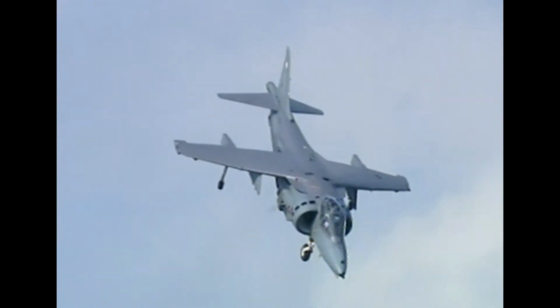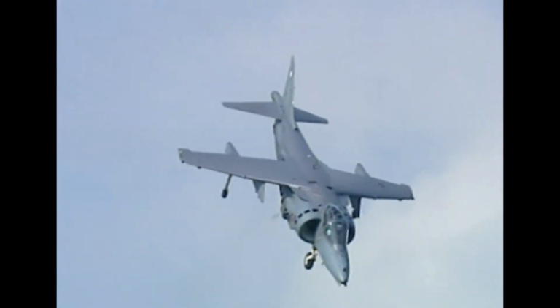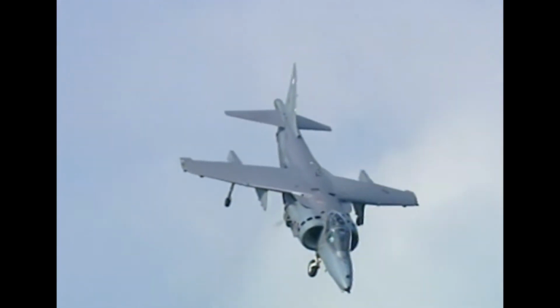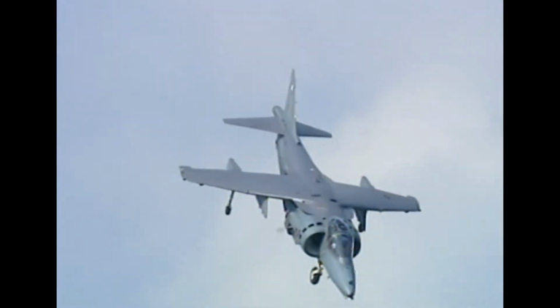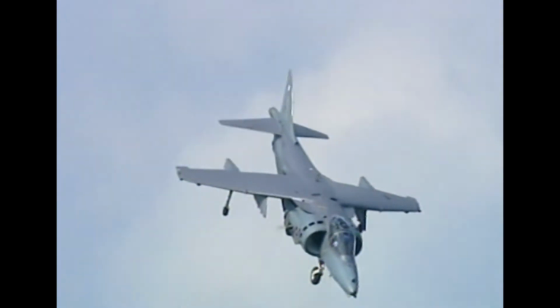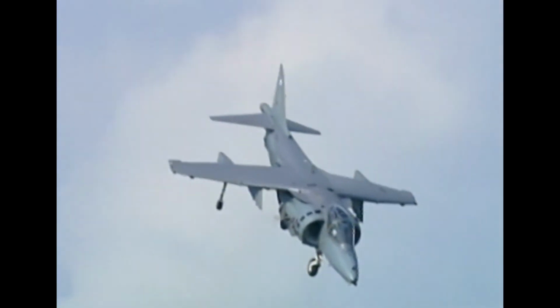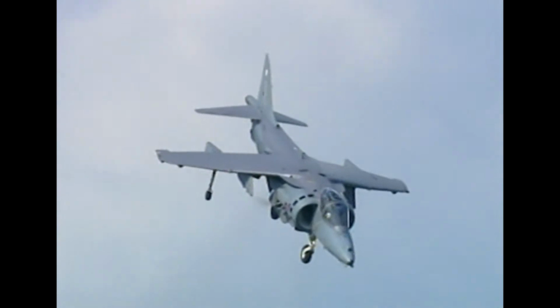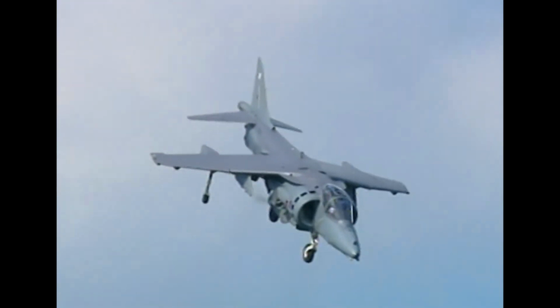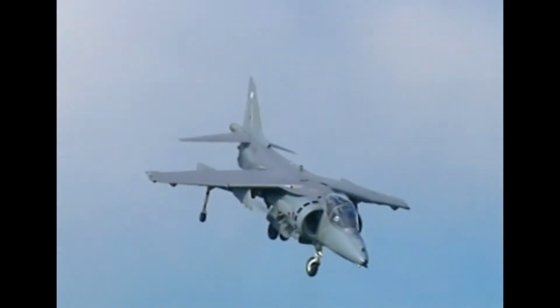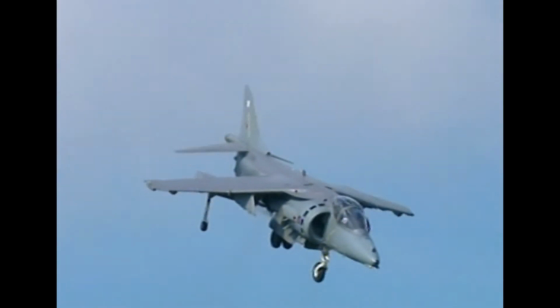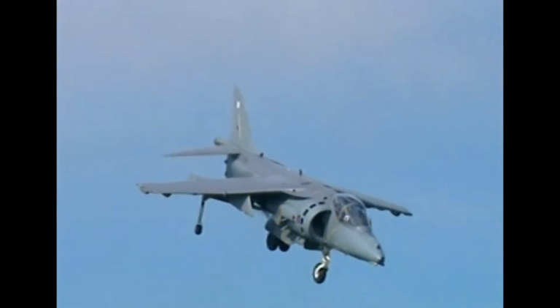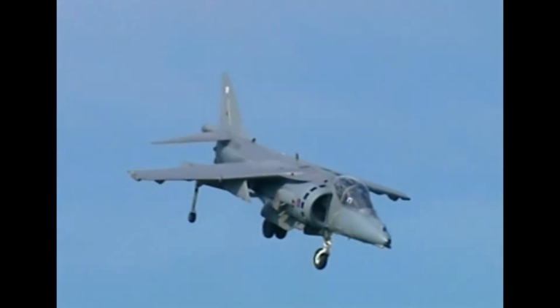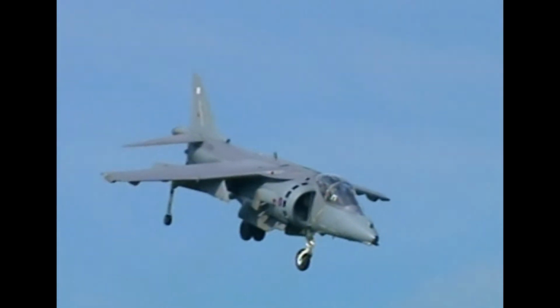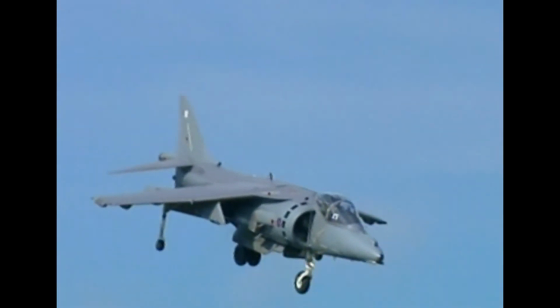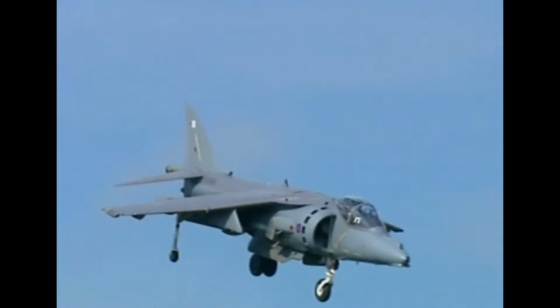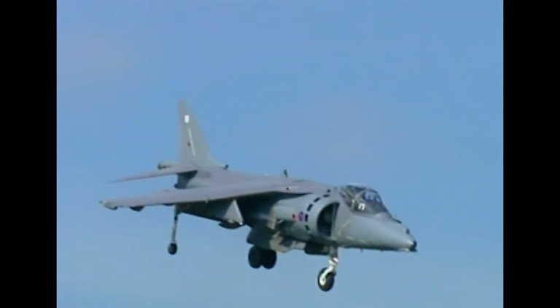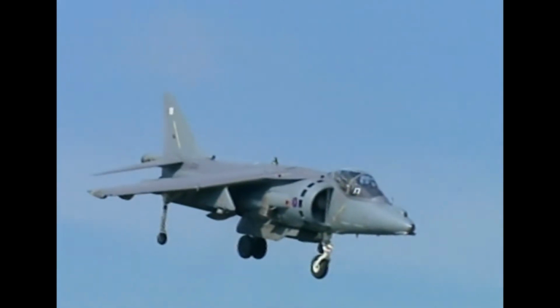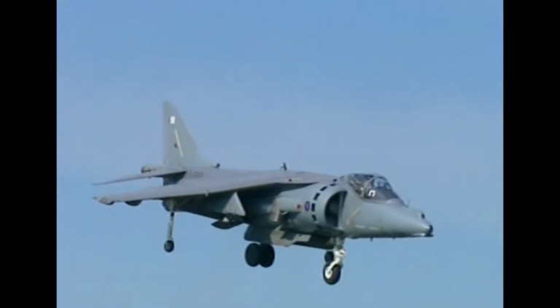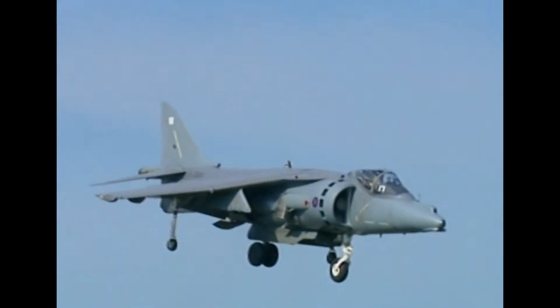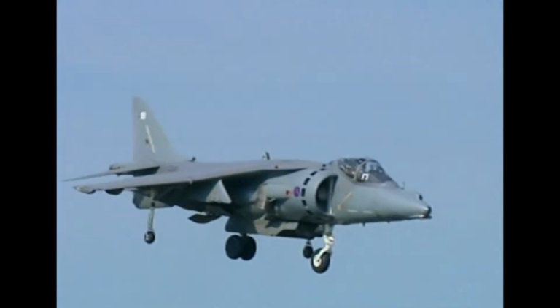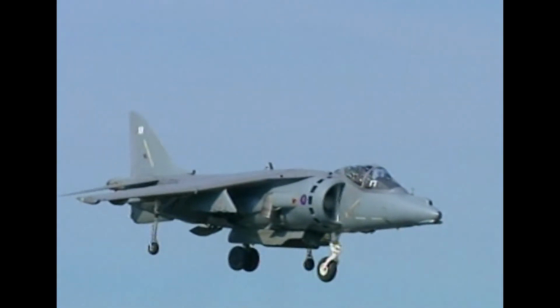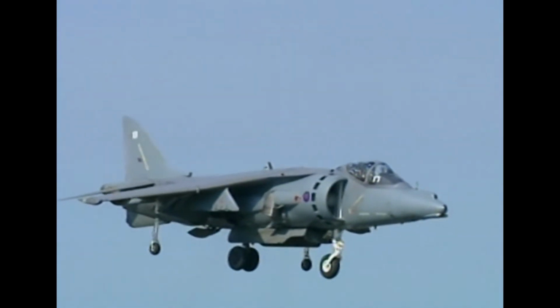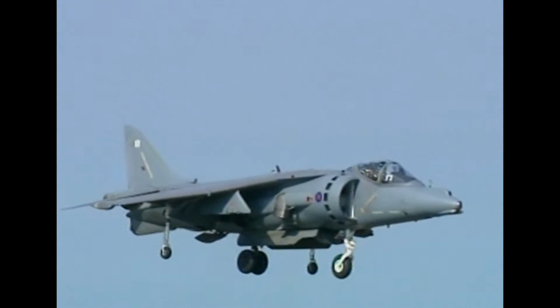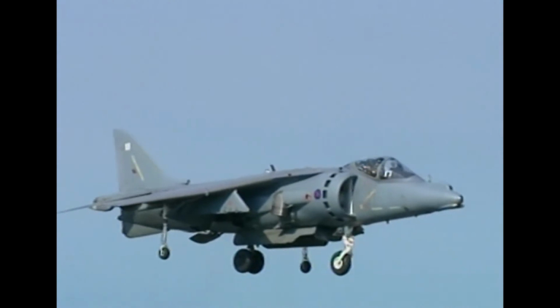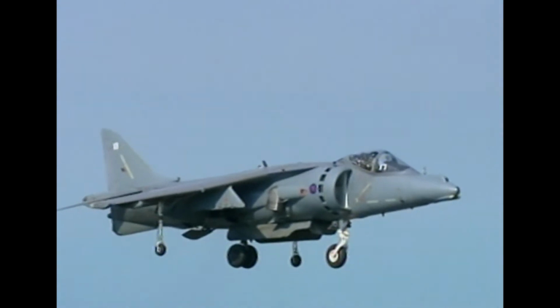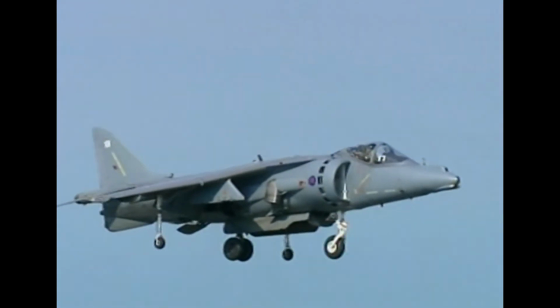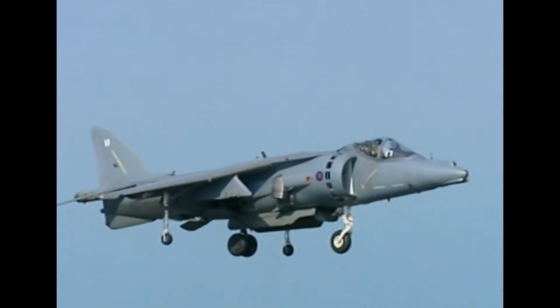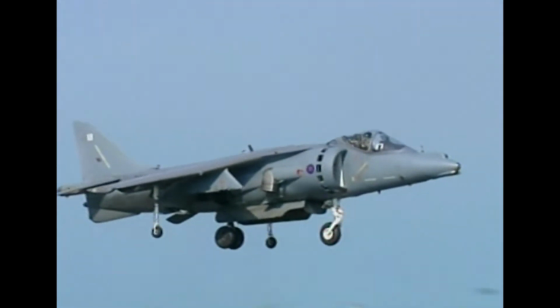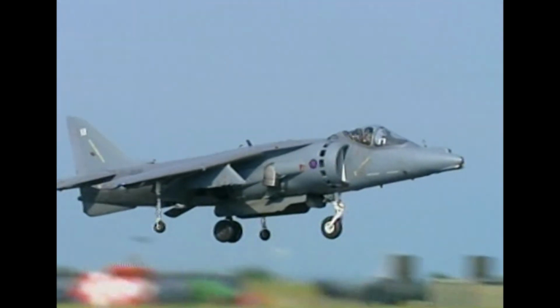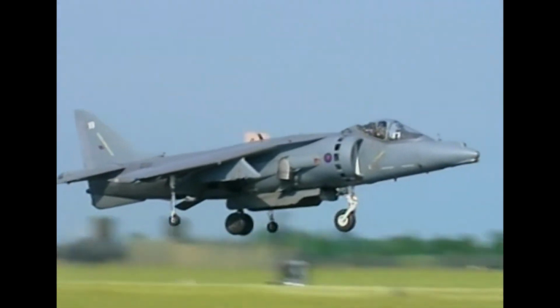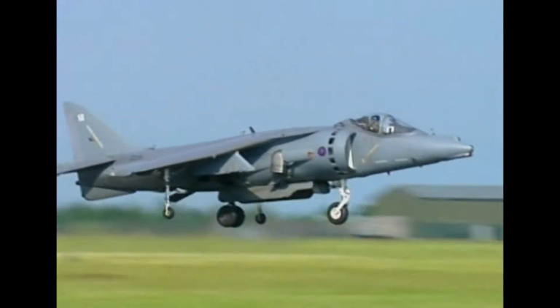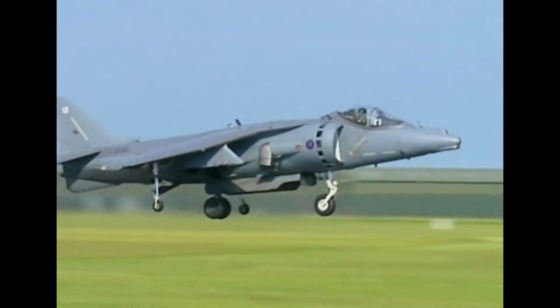The Harrier's thrust vectoring system gives it unprecedented manoeuvrability at low speed, and pilots describe it as a delight to fly.